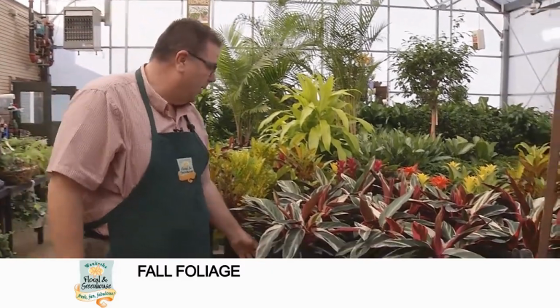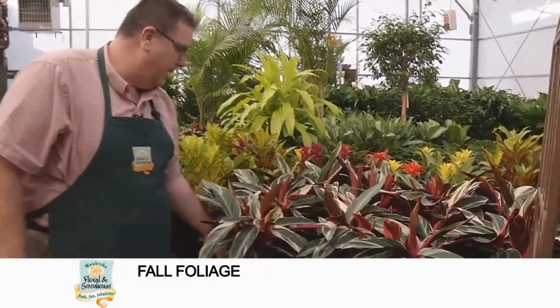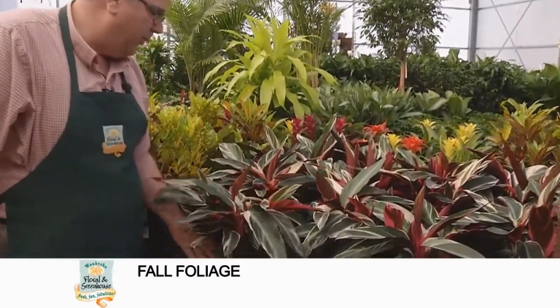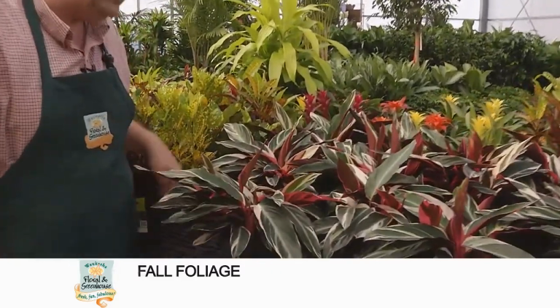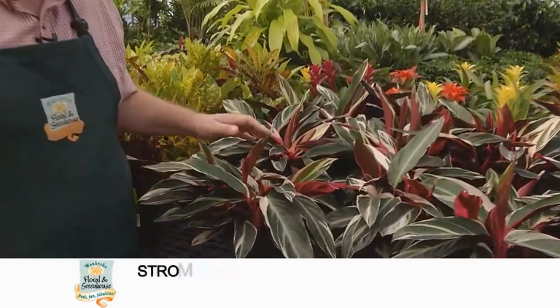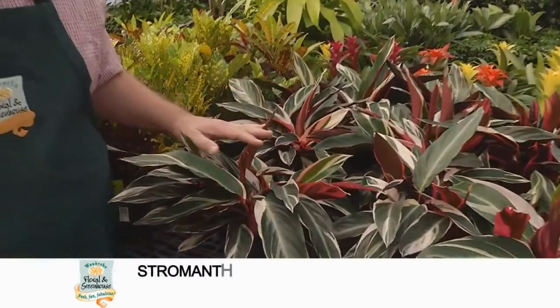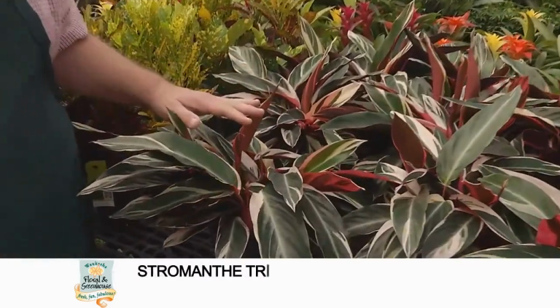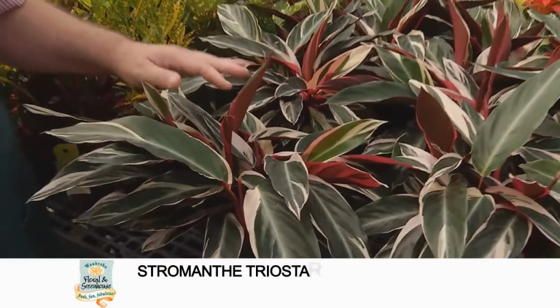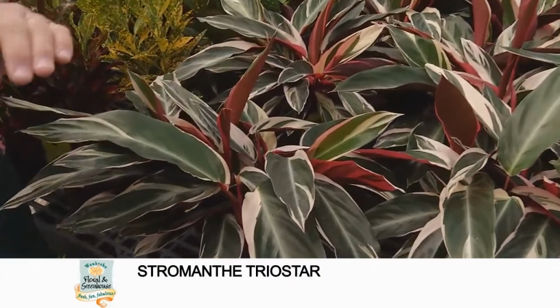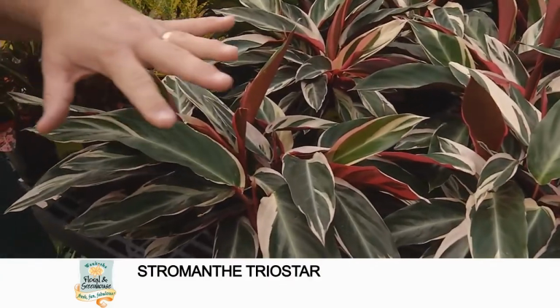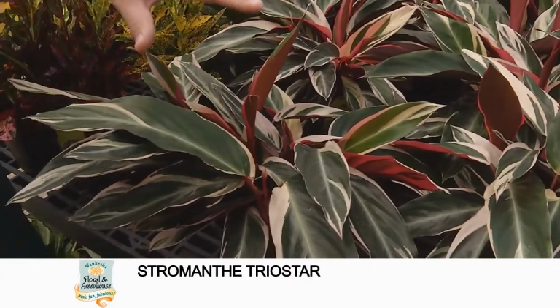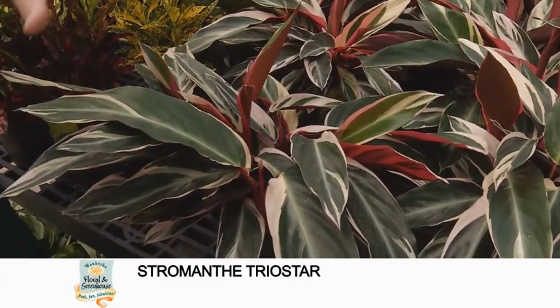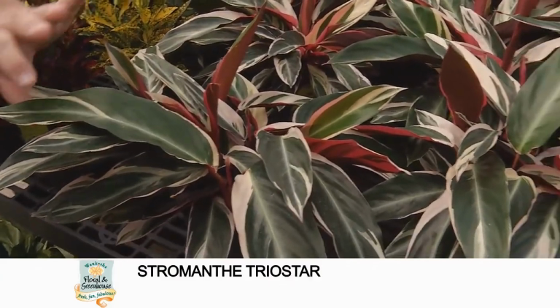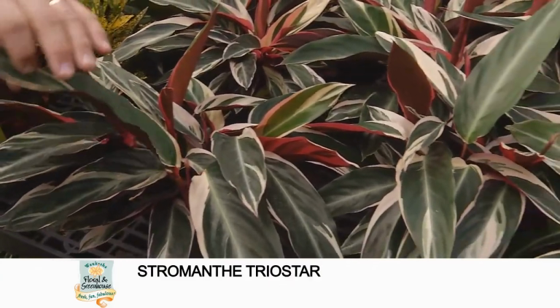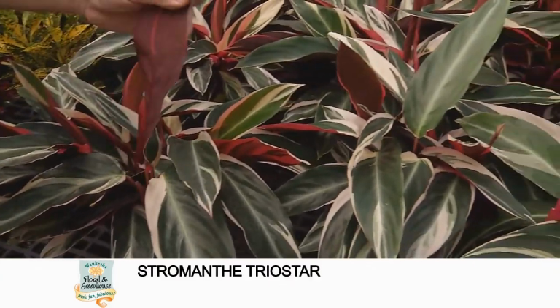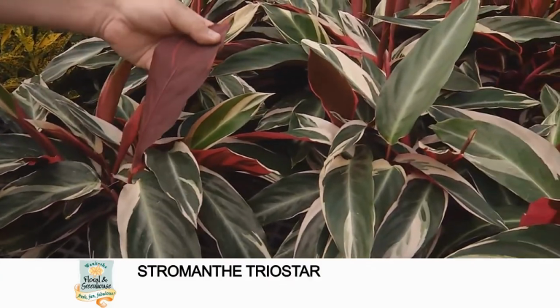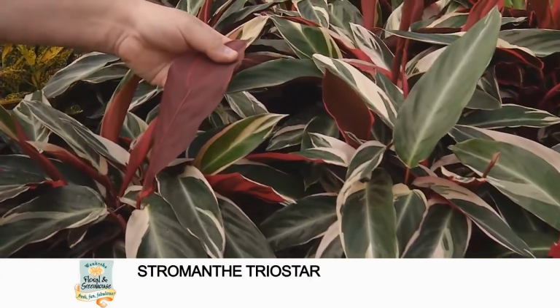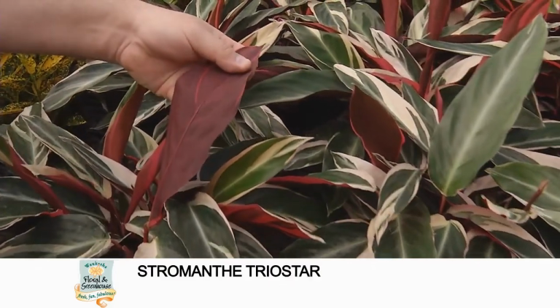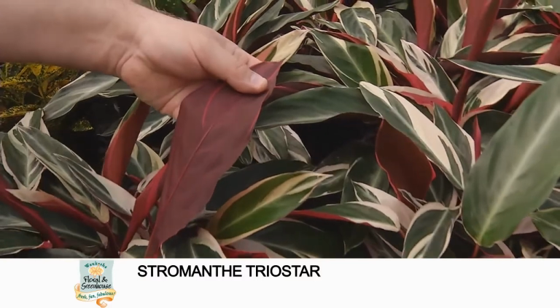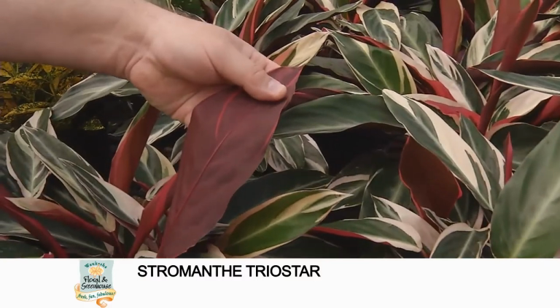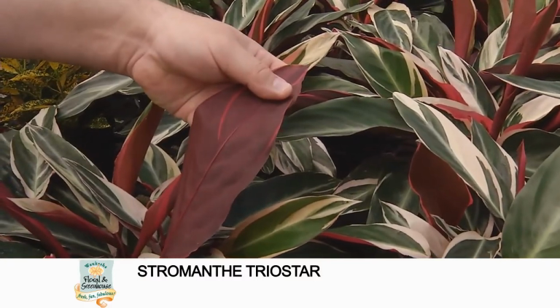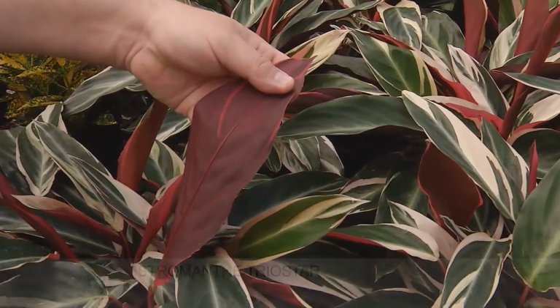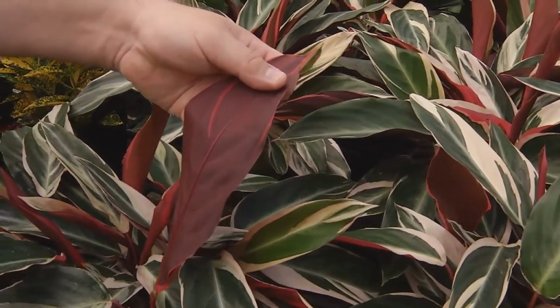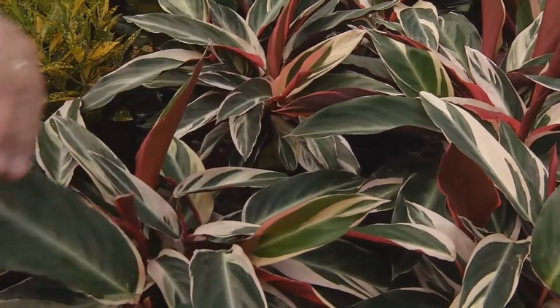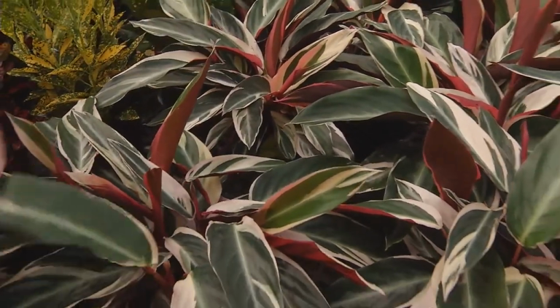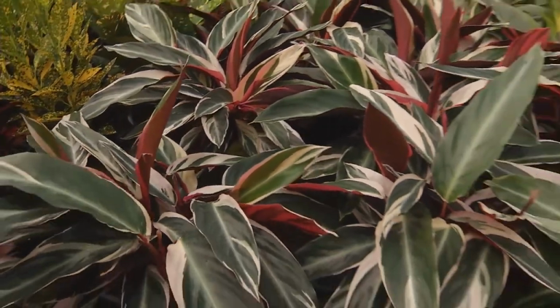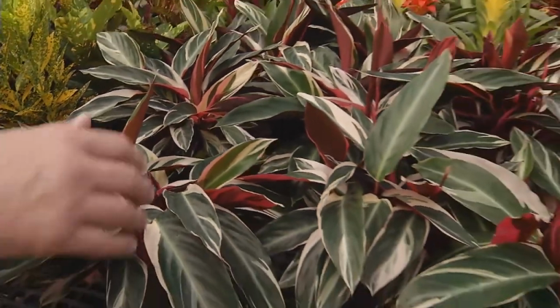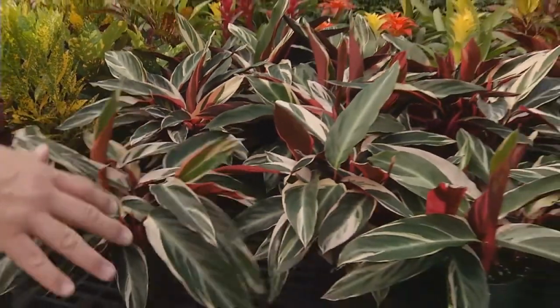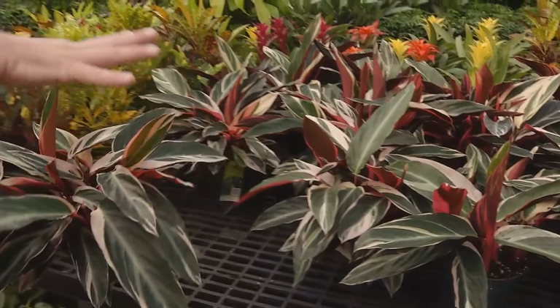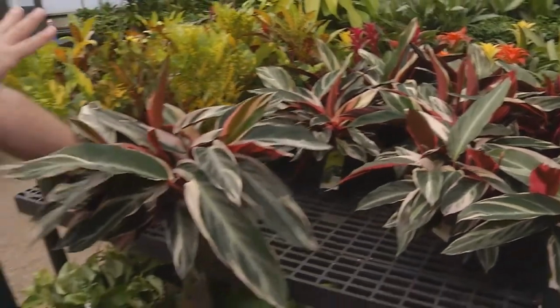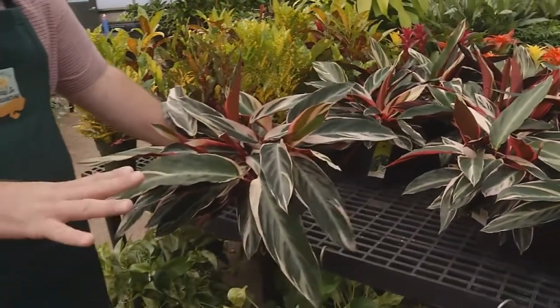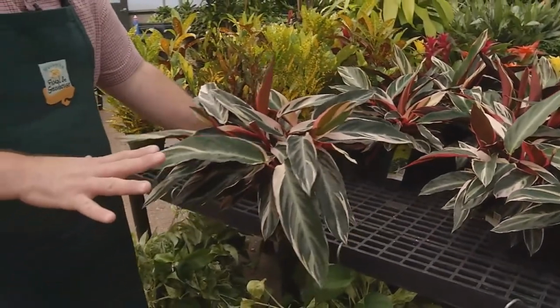This one is a beautiful plant called Stromanthe Triostar. The neat thing about it is it's a variegated plant that has a burgundy fall color on the underside of the leaf. It's a very easy plant to maintain and, as you can see, it has a very nice symmetrical look from the top.